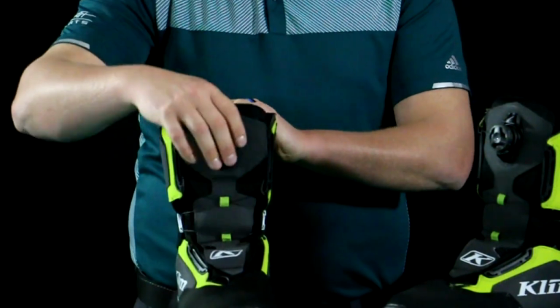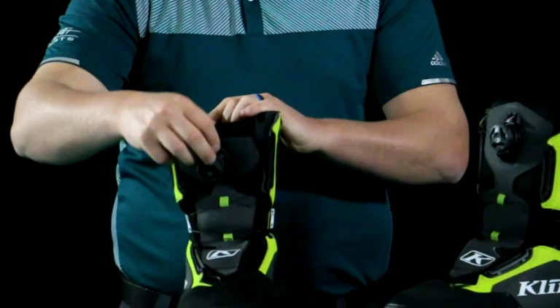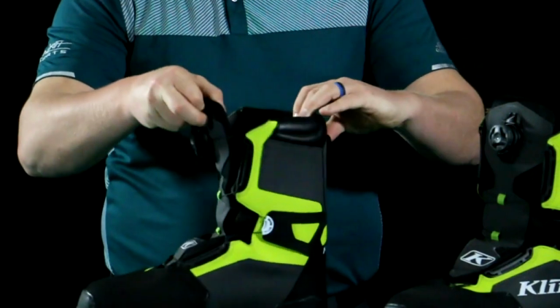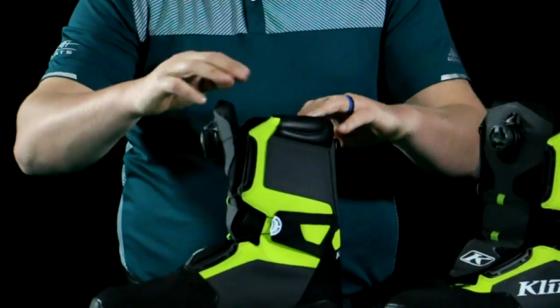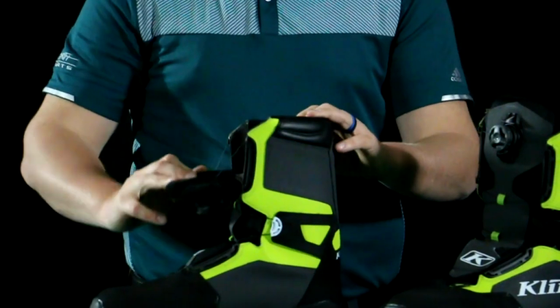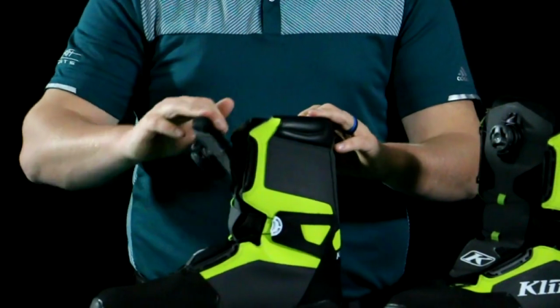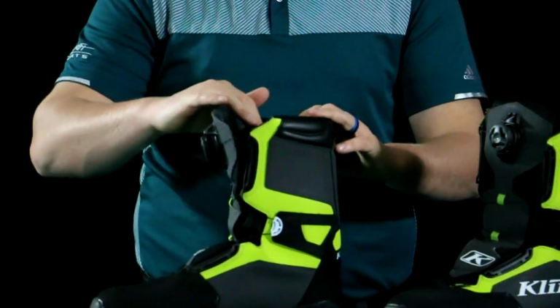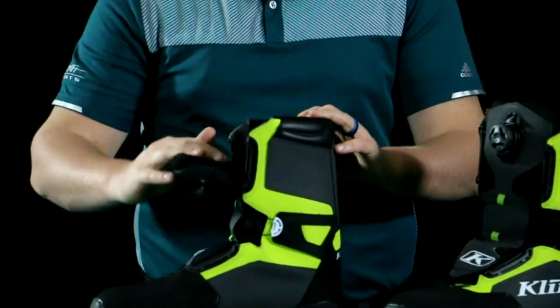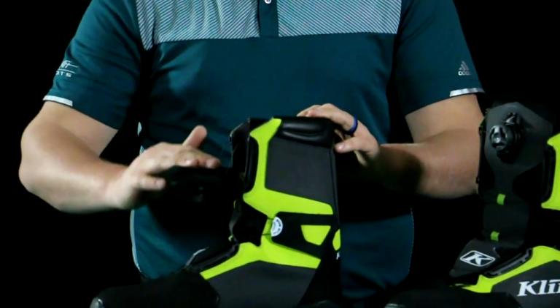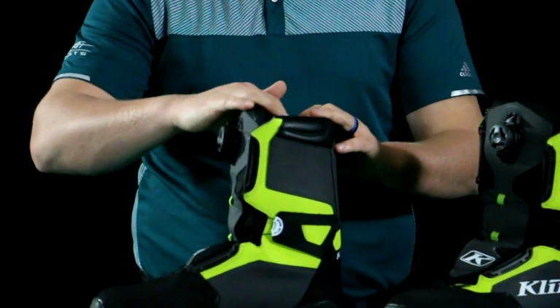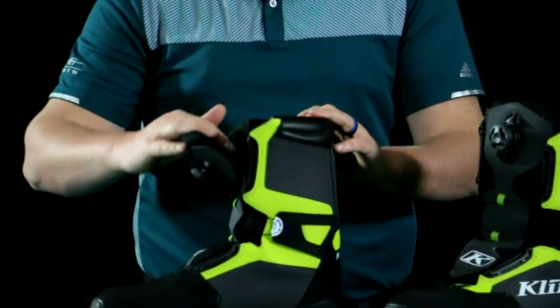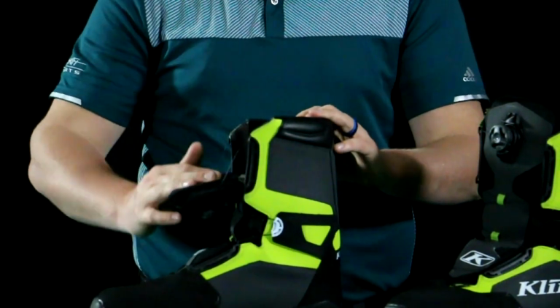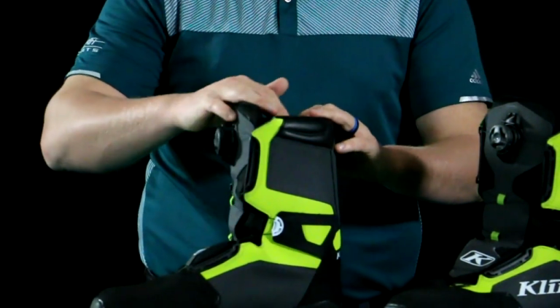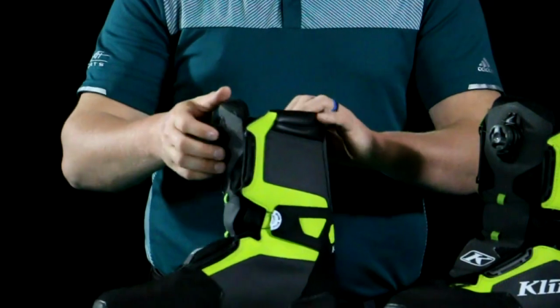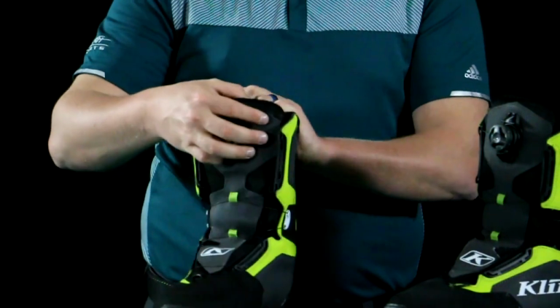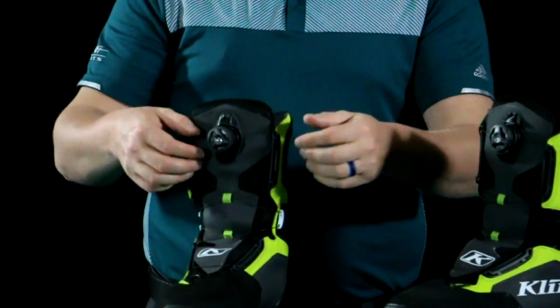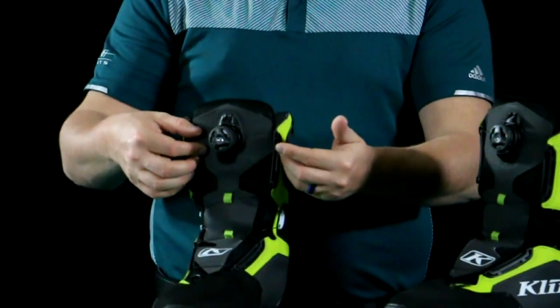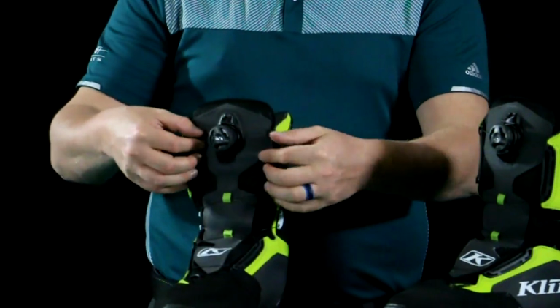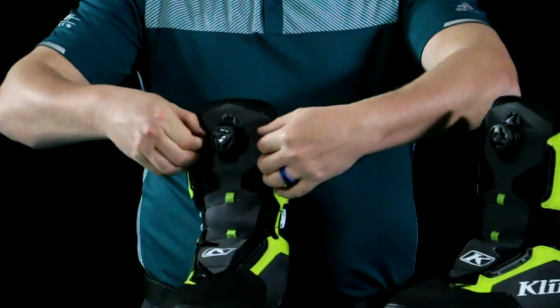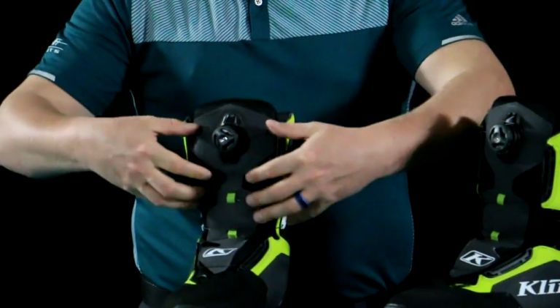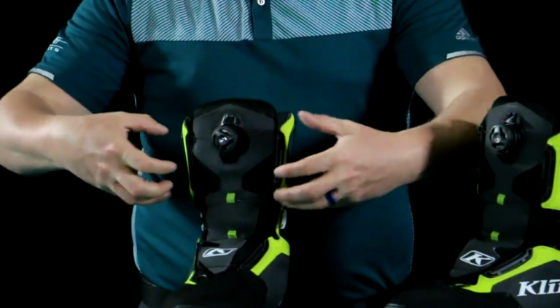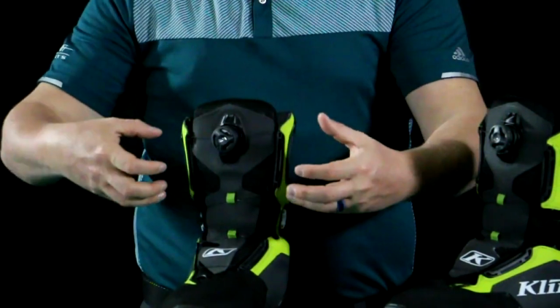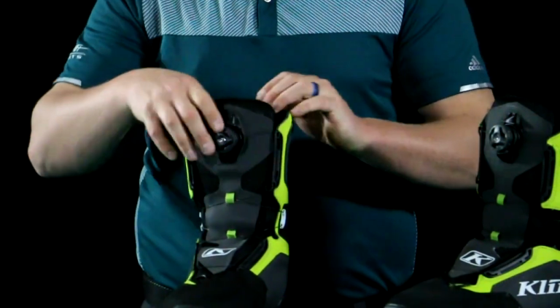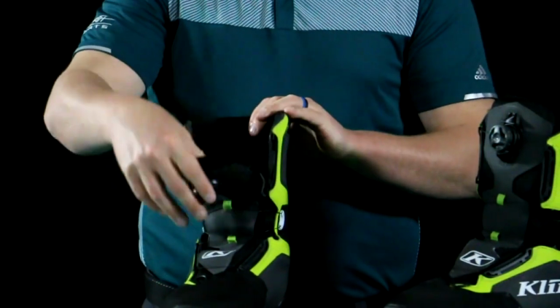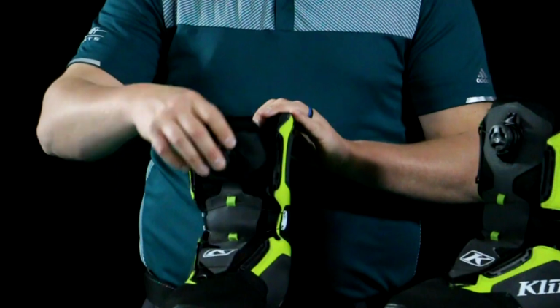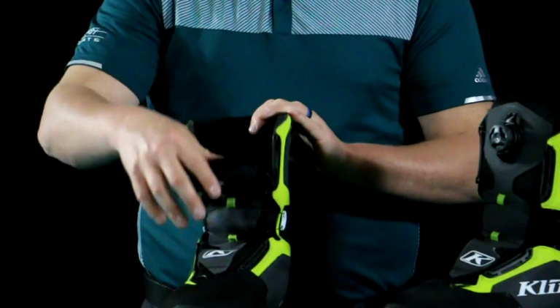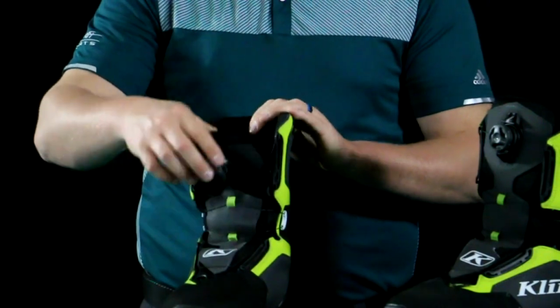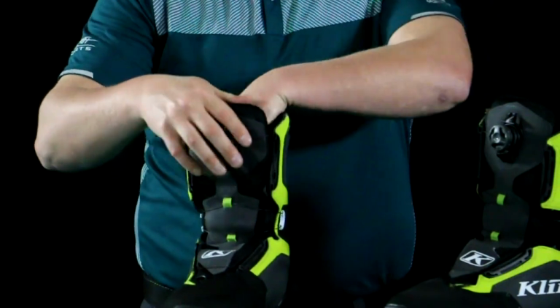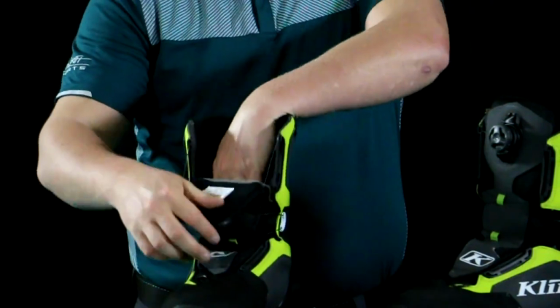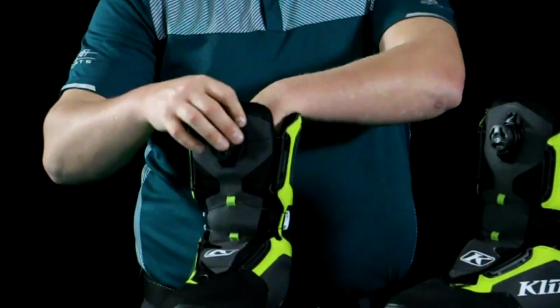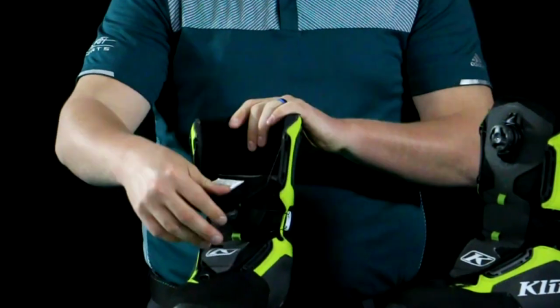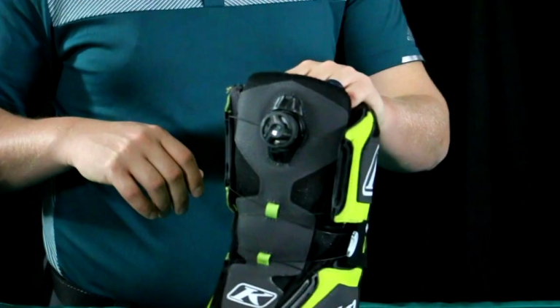The nice thing about this one is it has the H3 recoil in there, so you'll hear it recoiling back in and out. On ones that don't have the recoil, the cables will sometimes get bunched outward. The recoil system makes it really nice to slide your foot in and out.